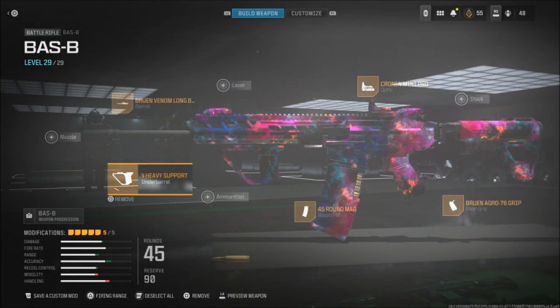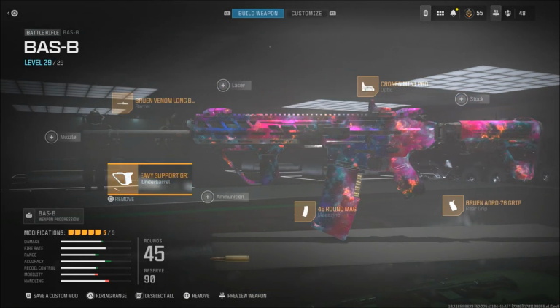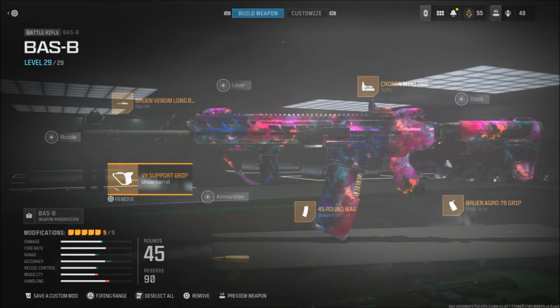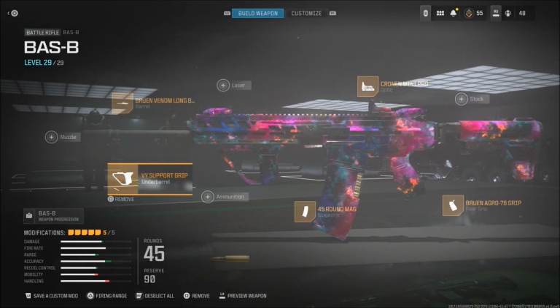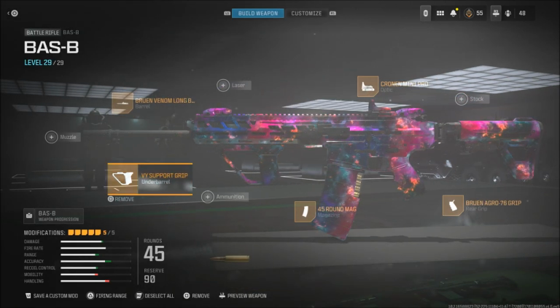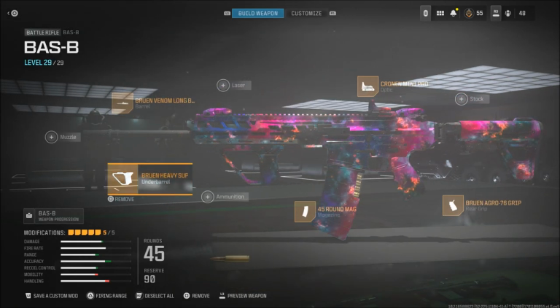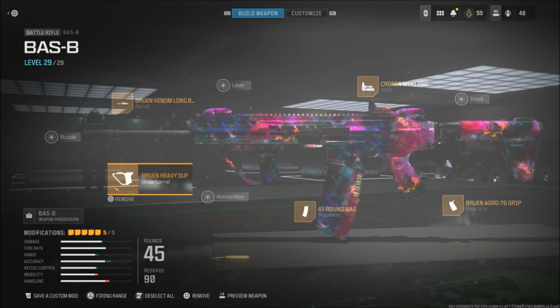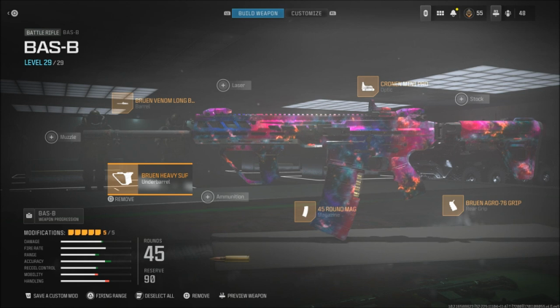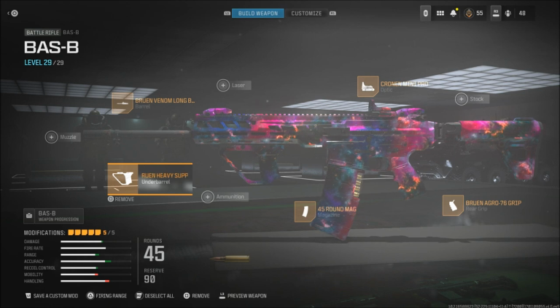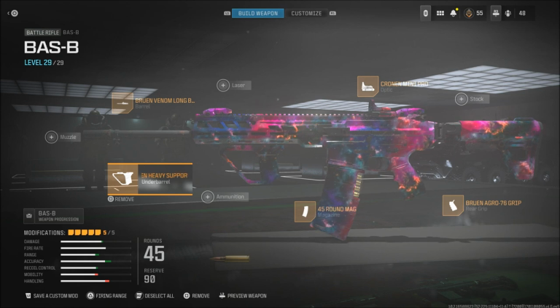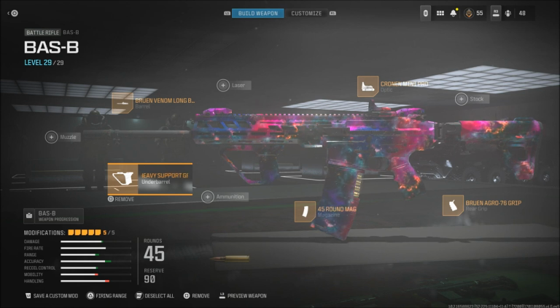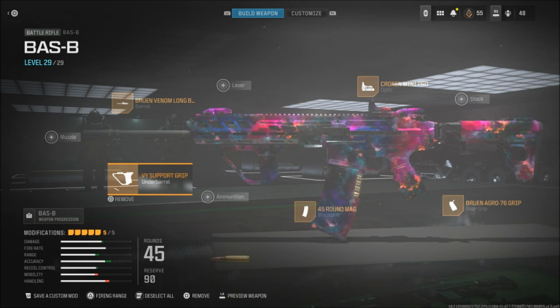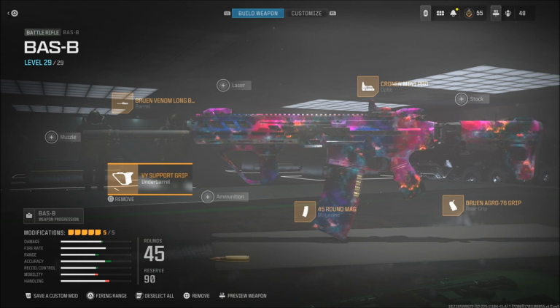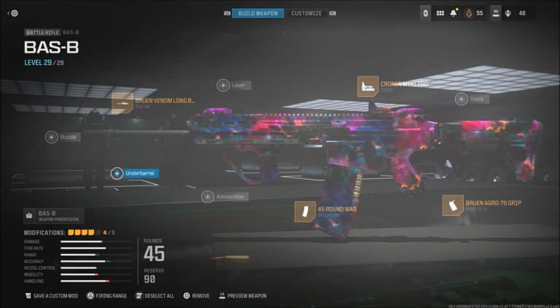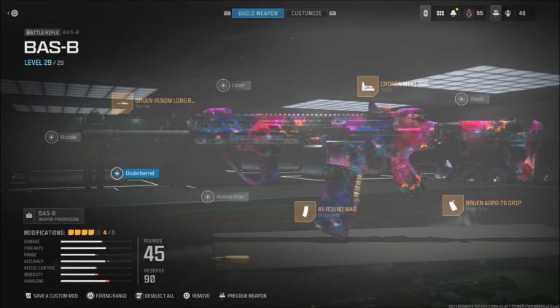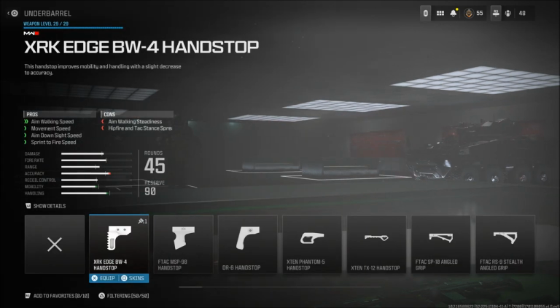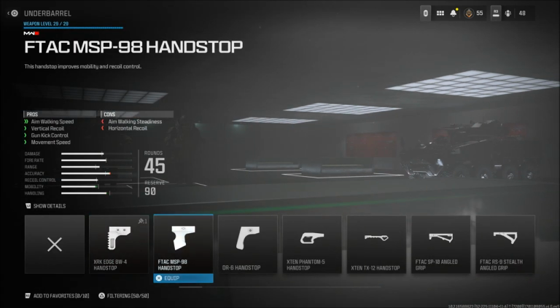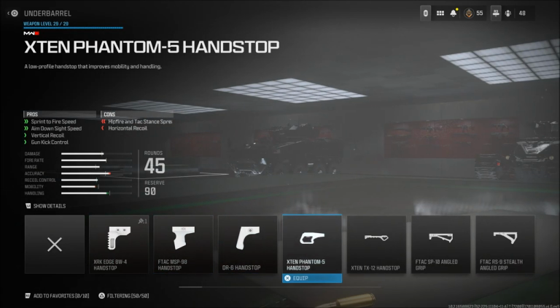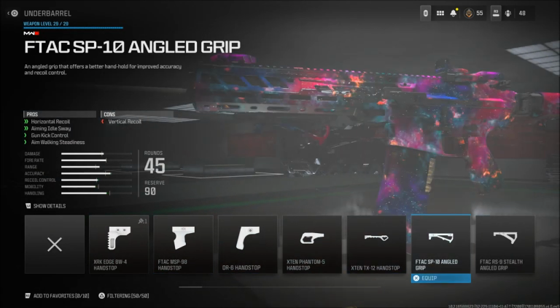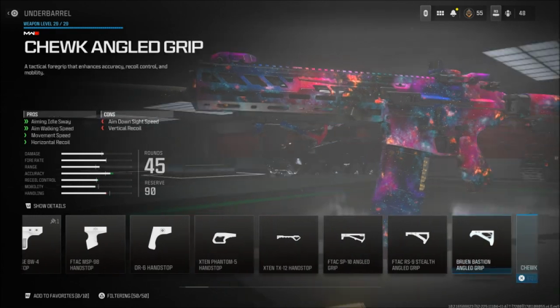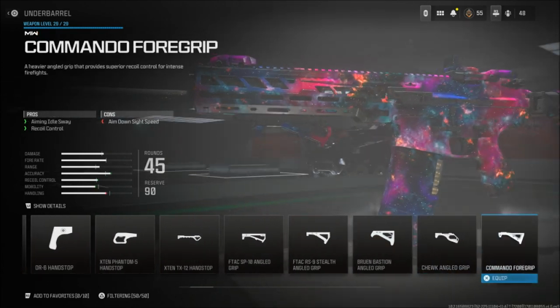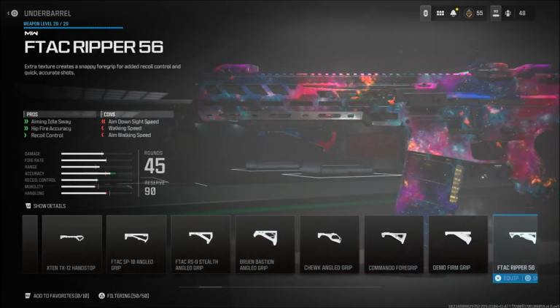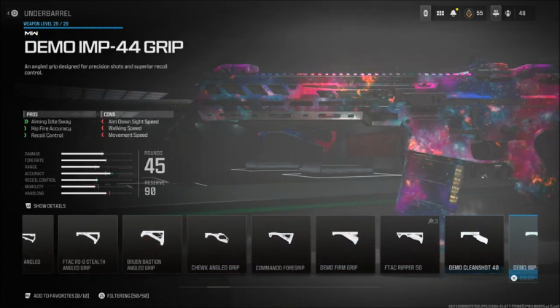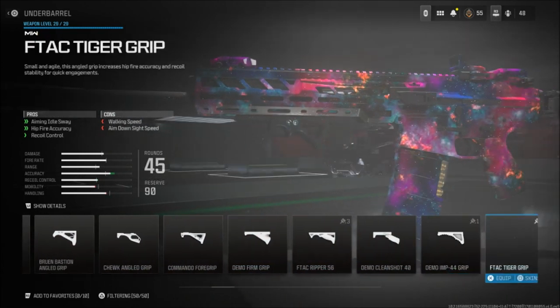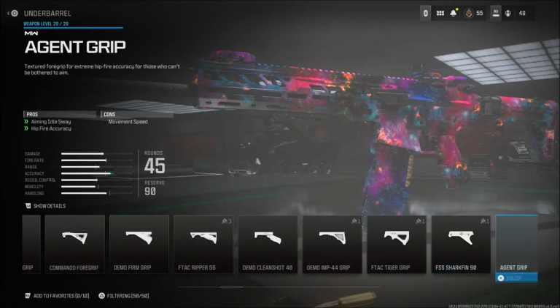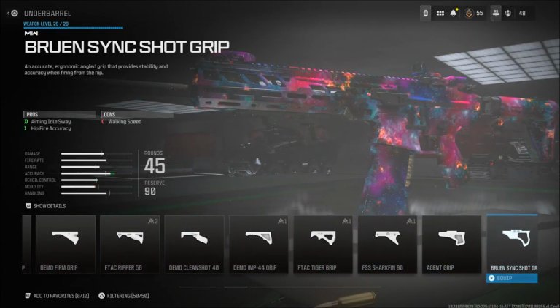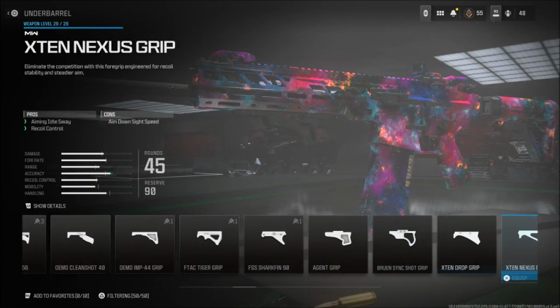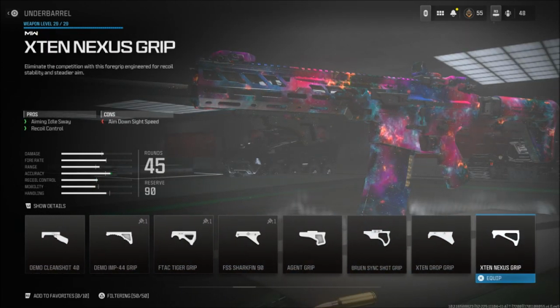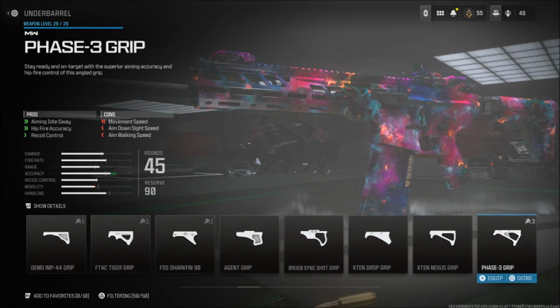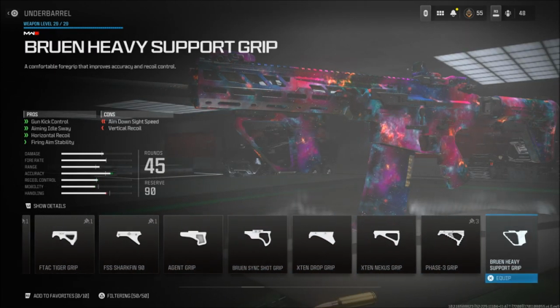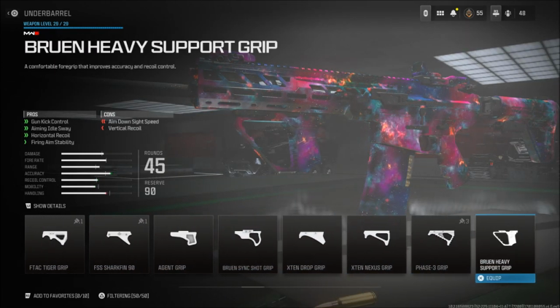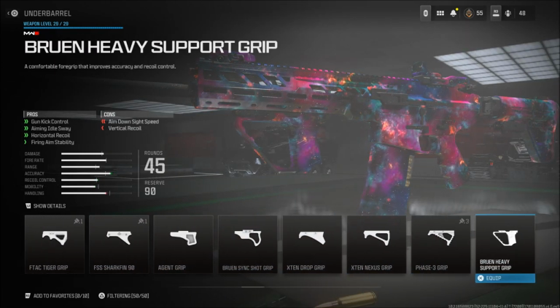Then for my underbarrel, I use the Bruin Heavy Support Grip, which I use on the majority of my guns. It gives basically no recoil. It's crazy good.